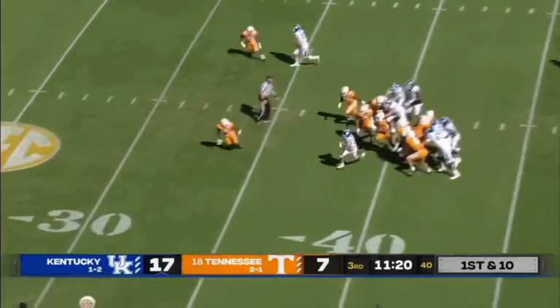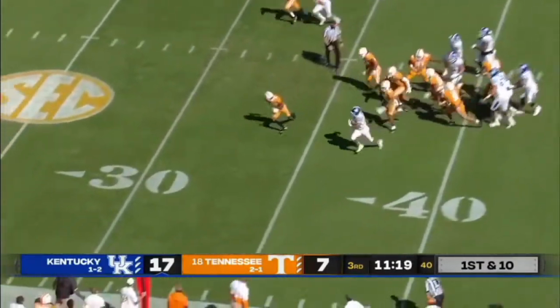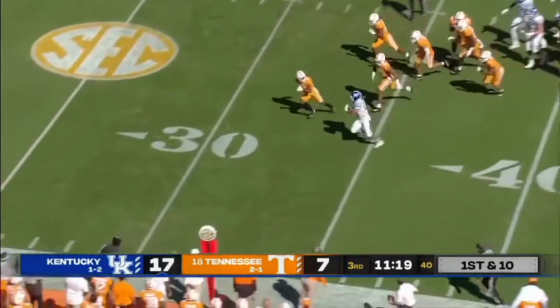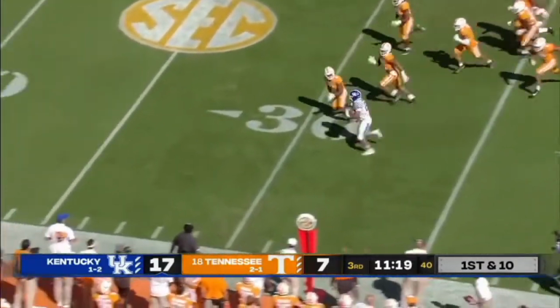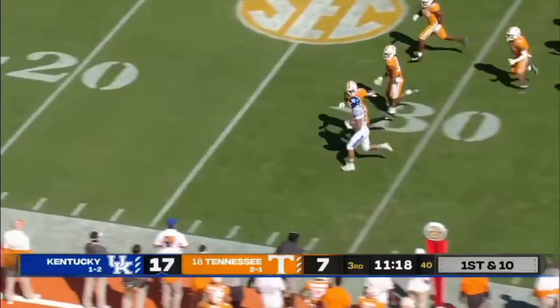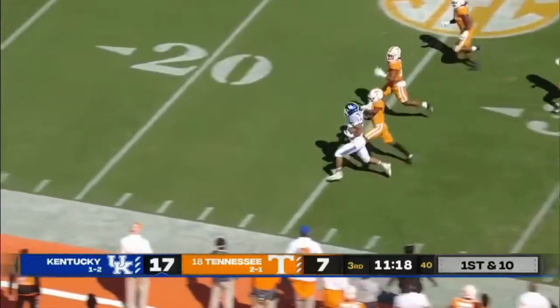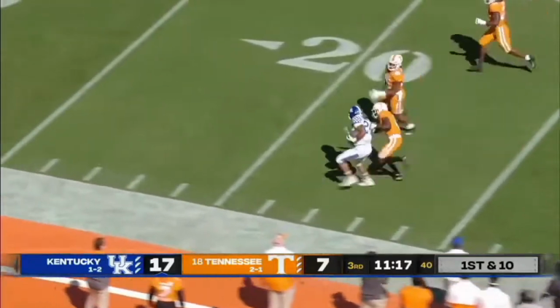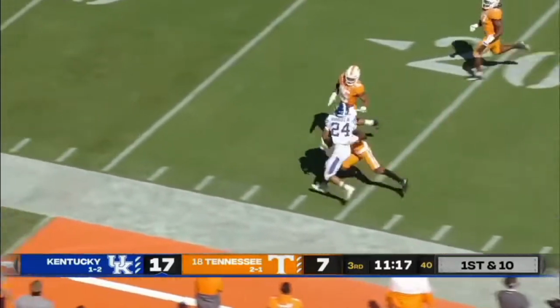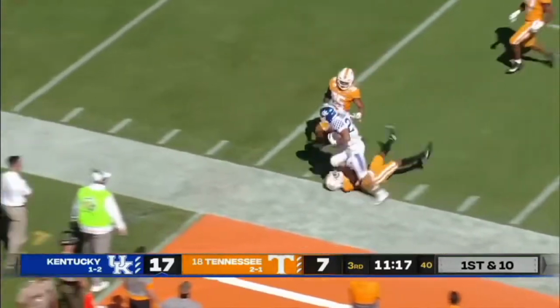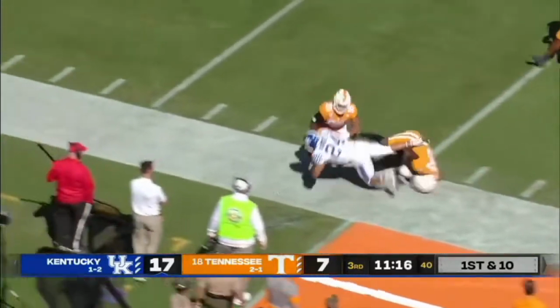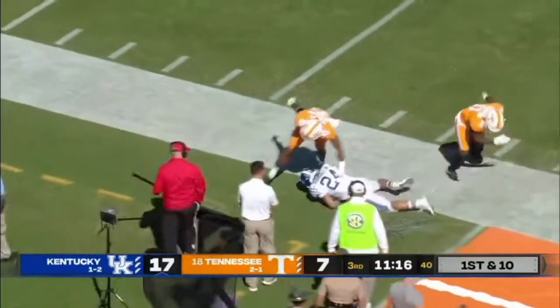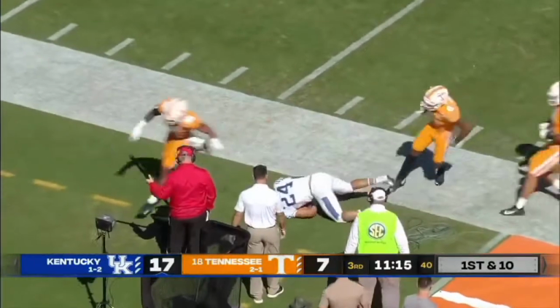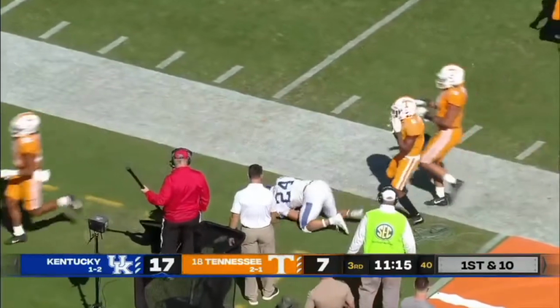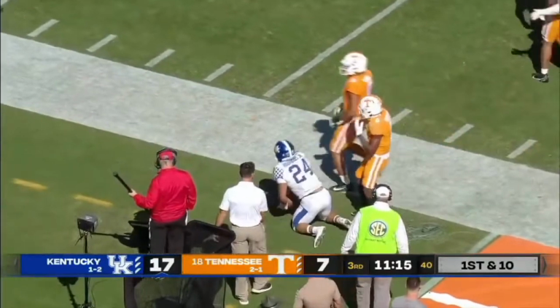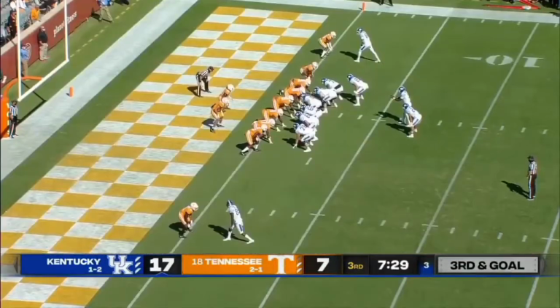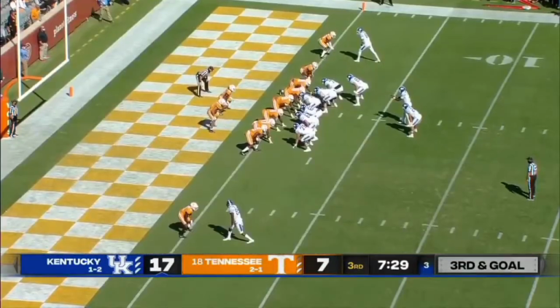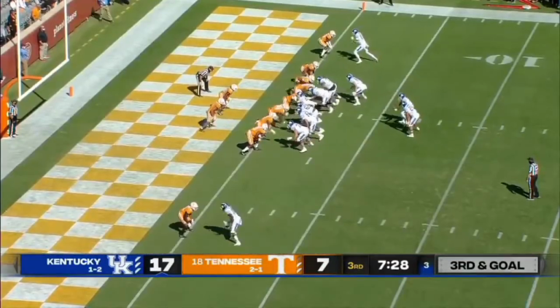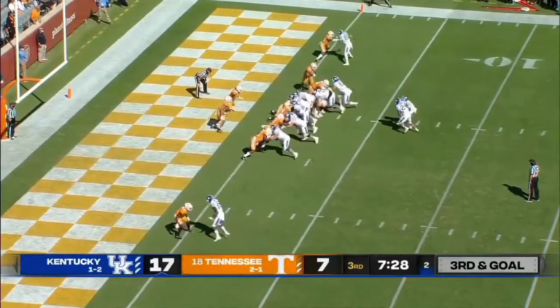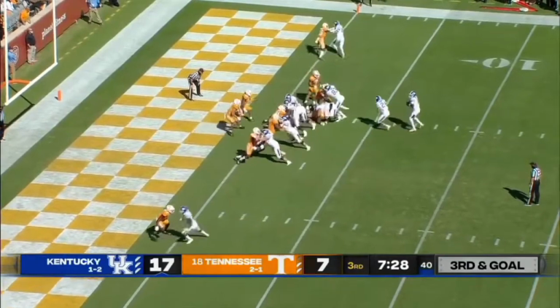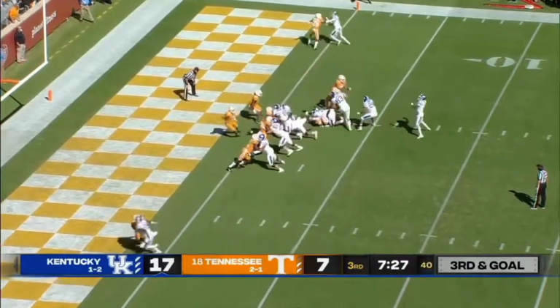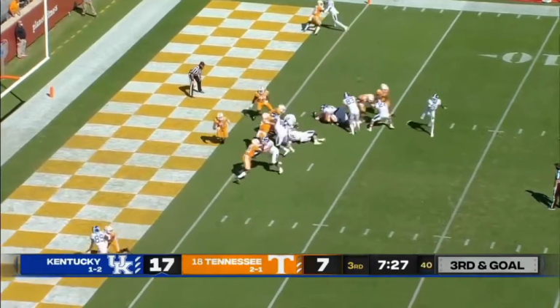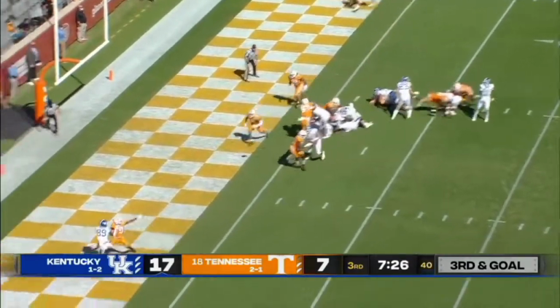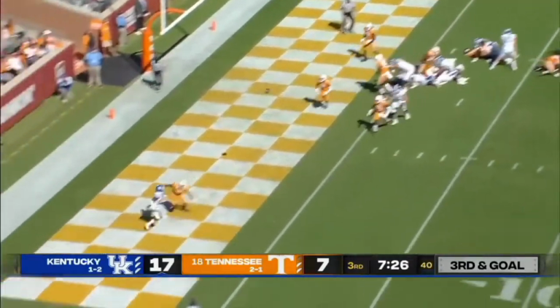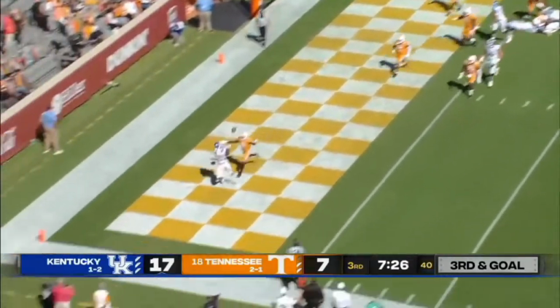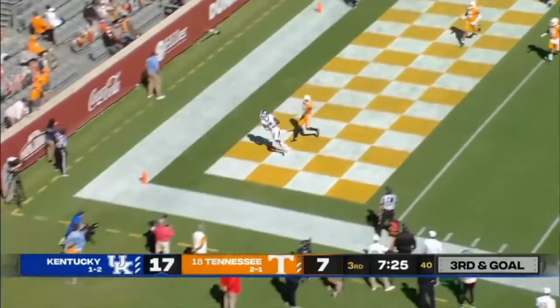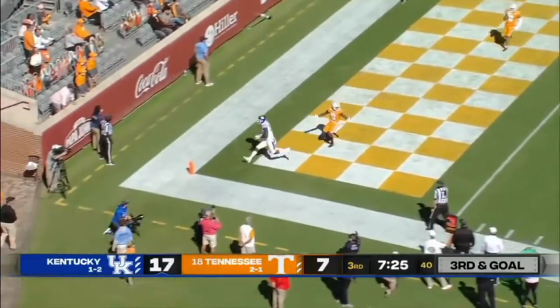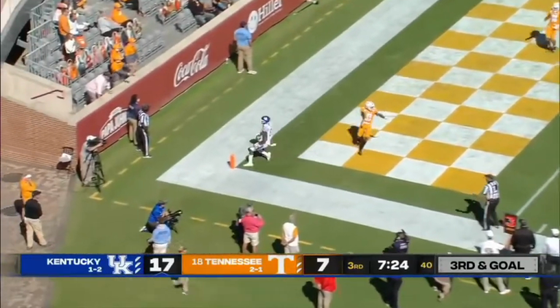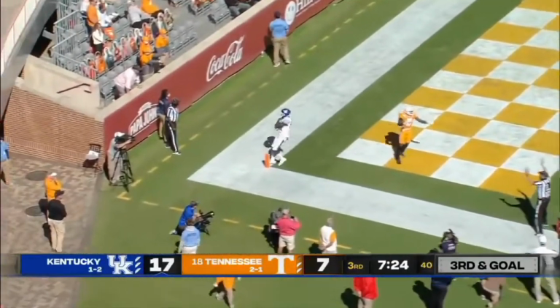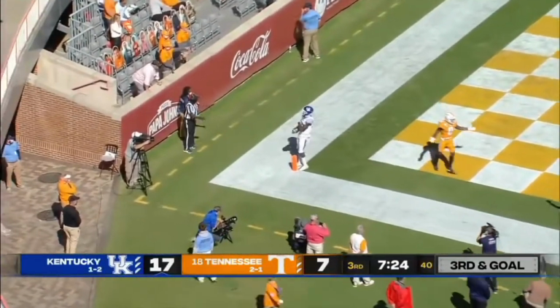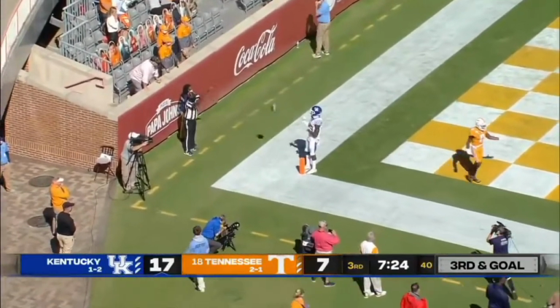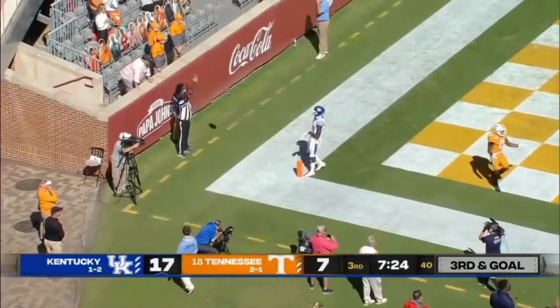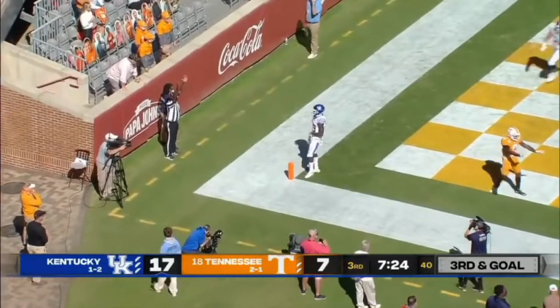First down — hesitation and explosion. Rodriguez with a stiff arm inside the 20, going left. Wilson going to throw — man coverage — caught. Touchdown, Kentucky.